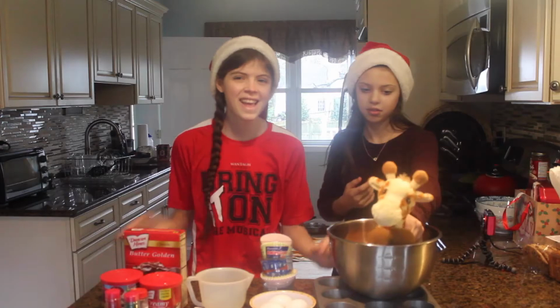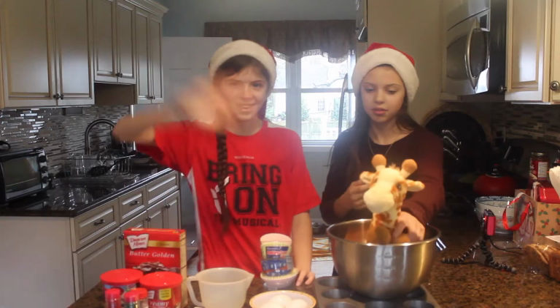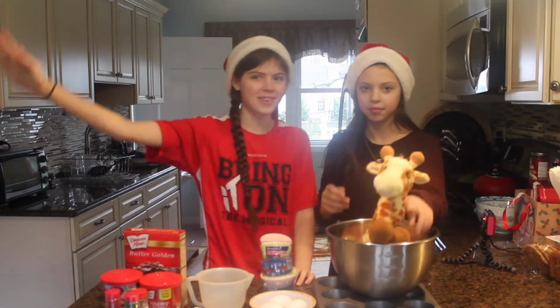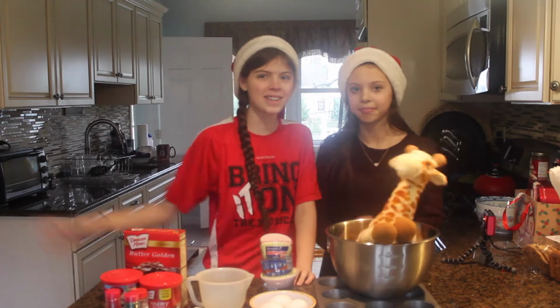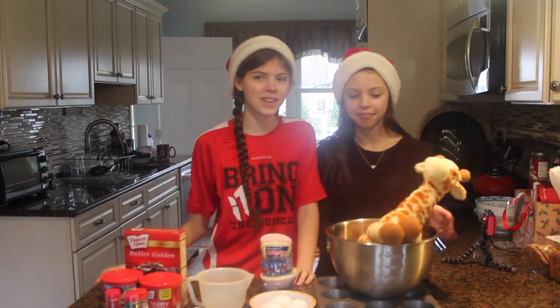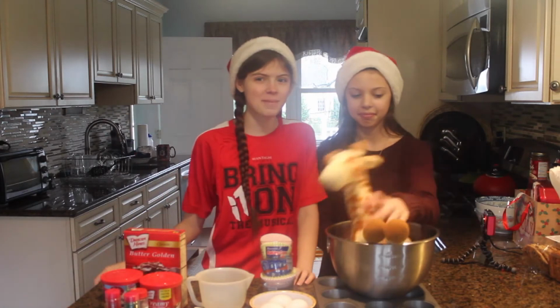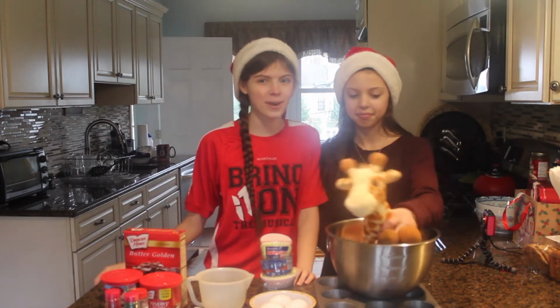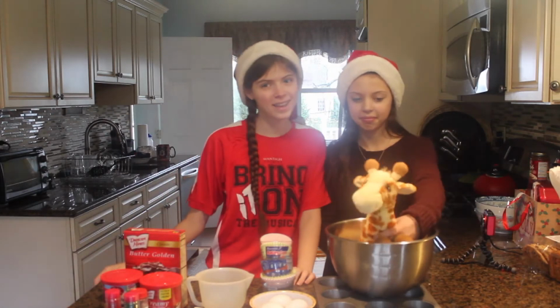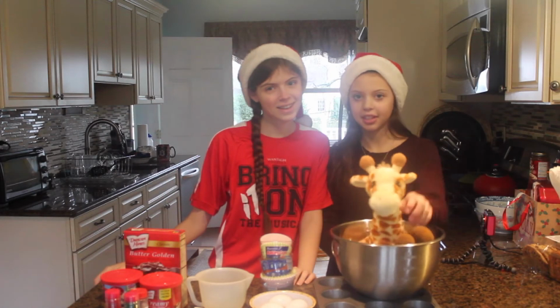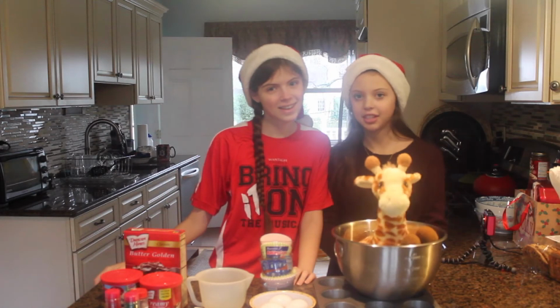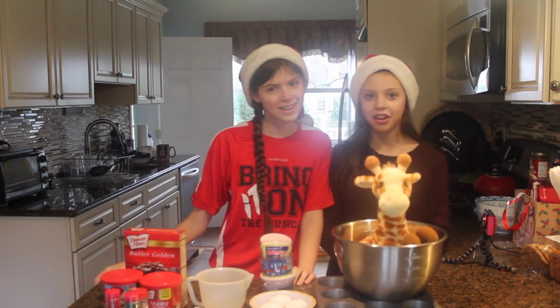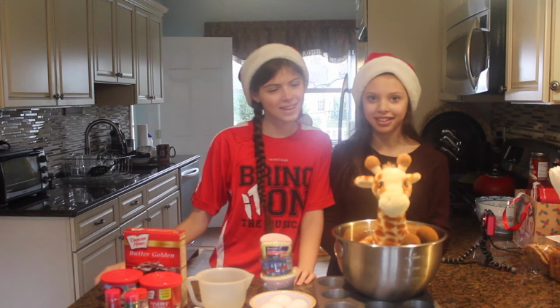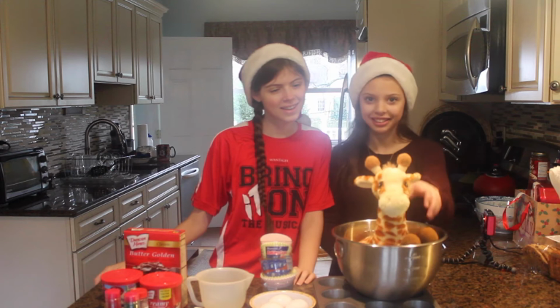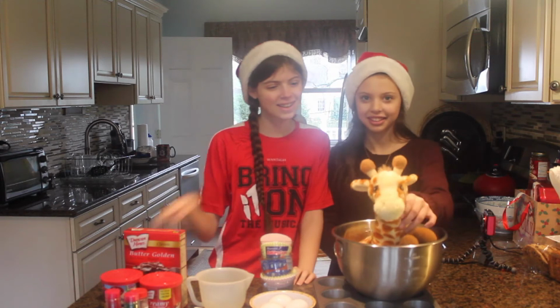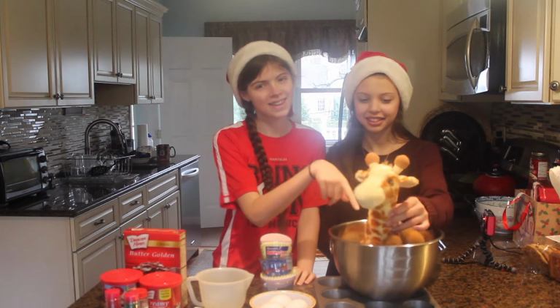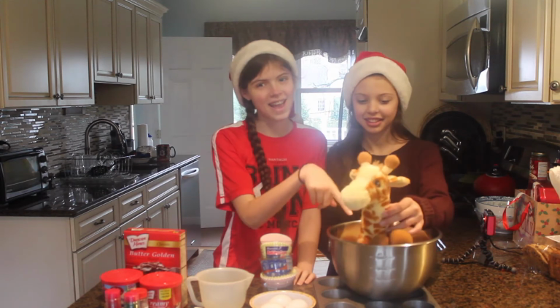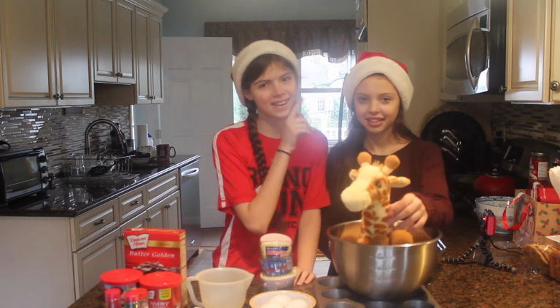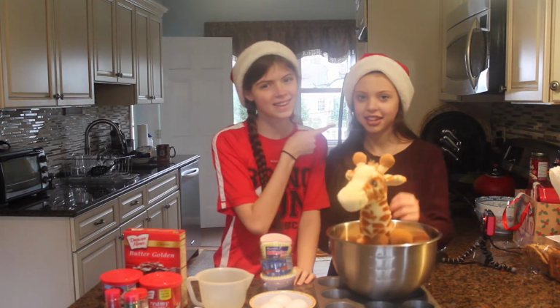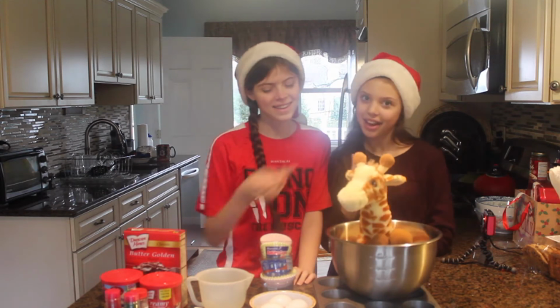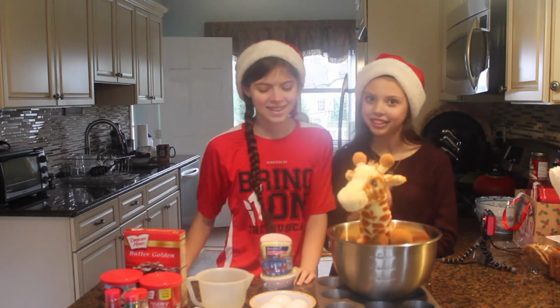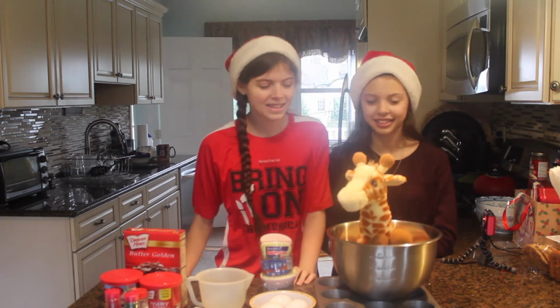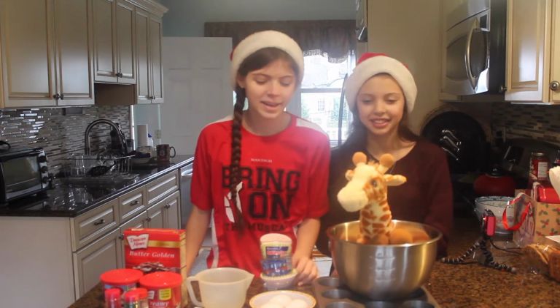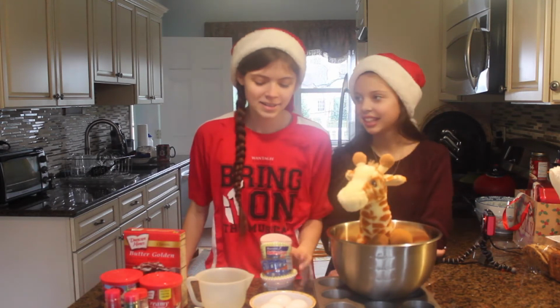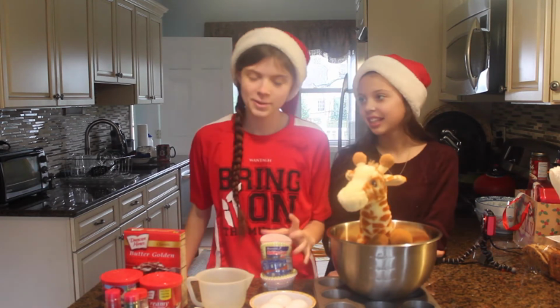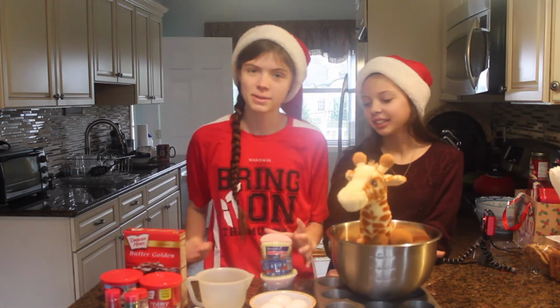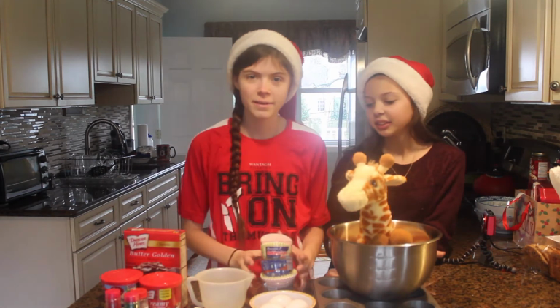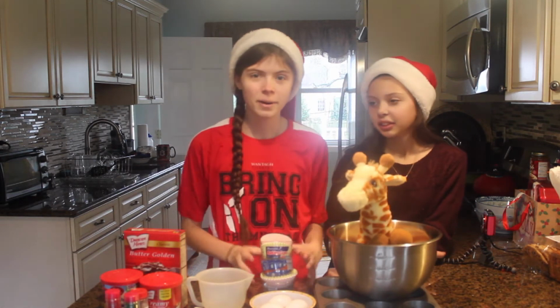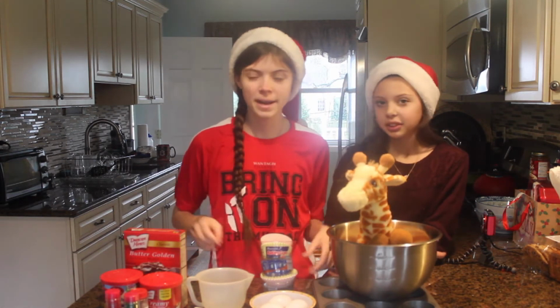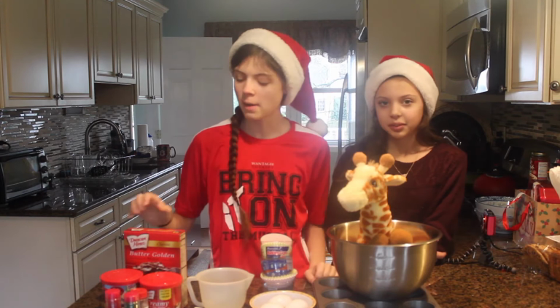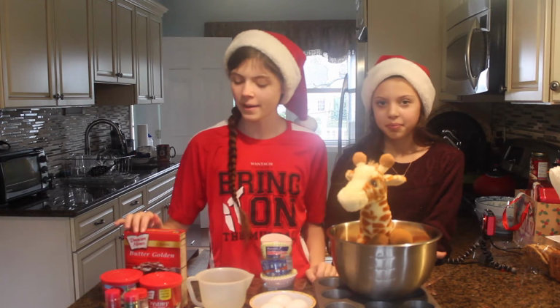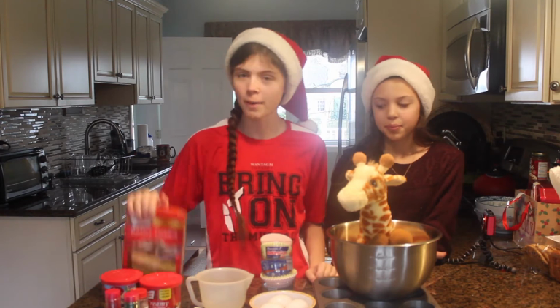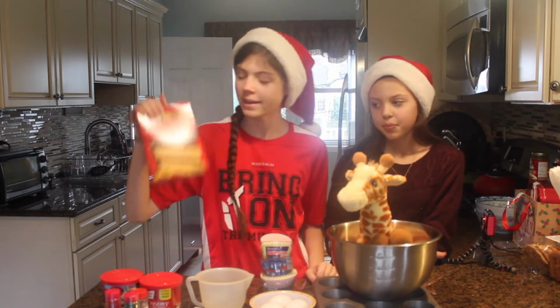Hello everyone, it is Julia and I'm here with Jared and Noelle! Today, since it's Christmas Eve, we're gonna make some holiday cupcakes.